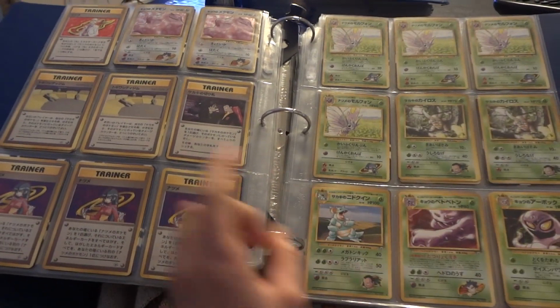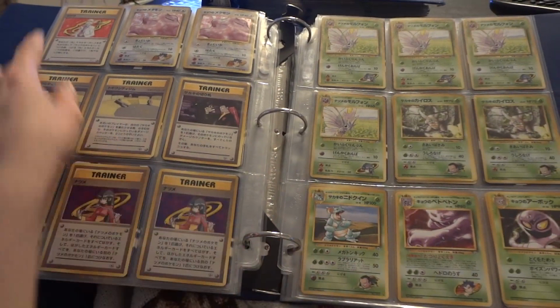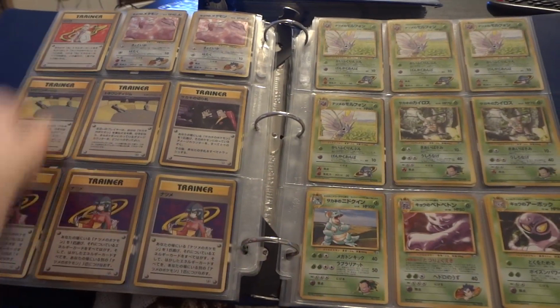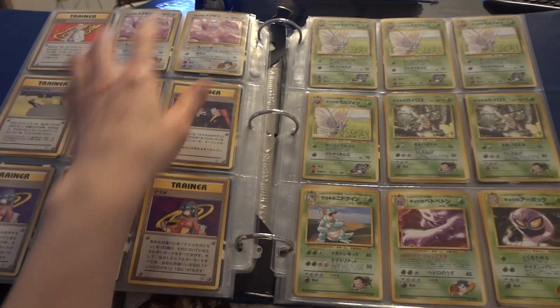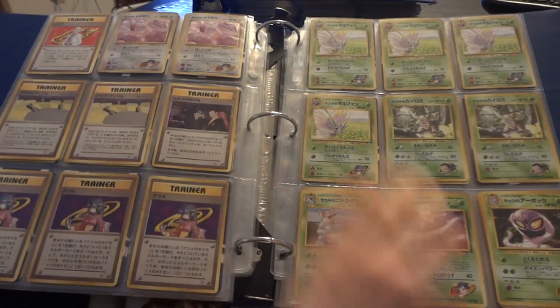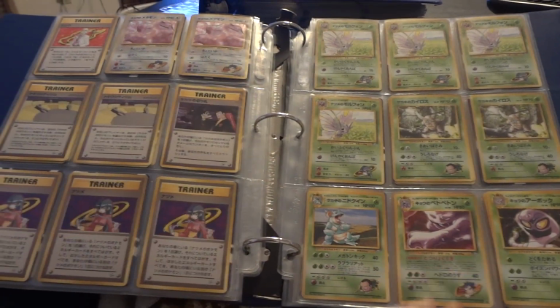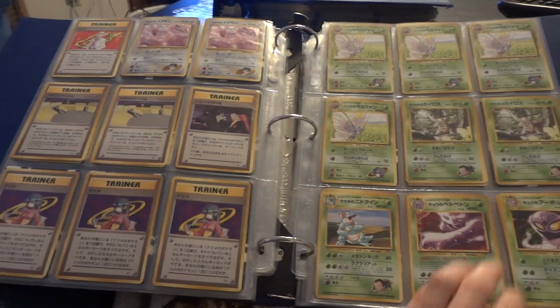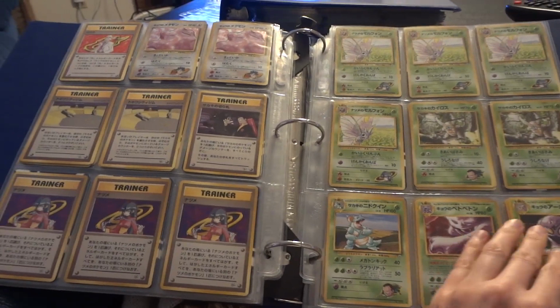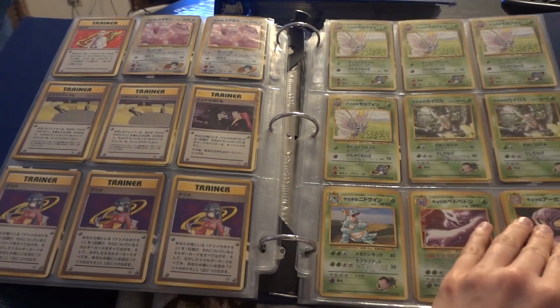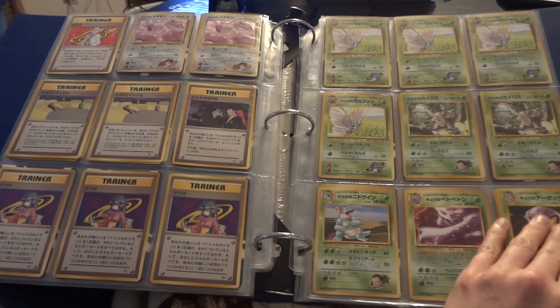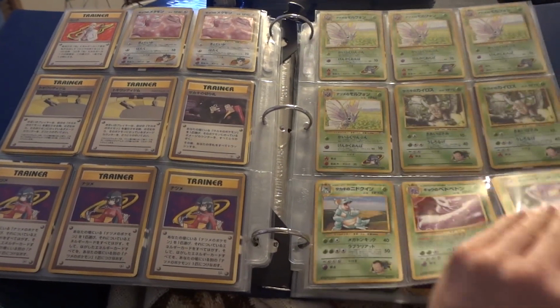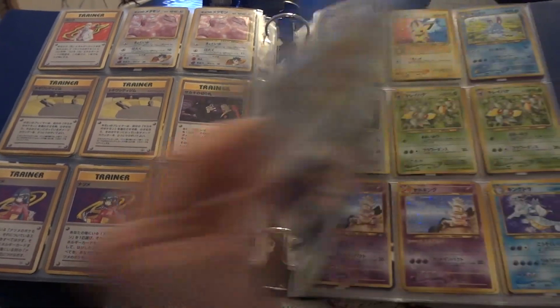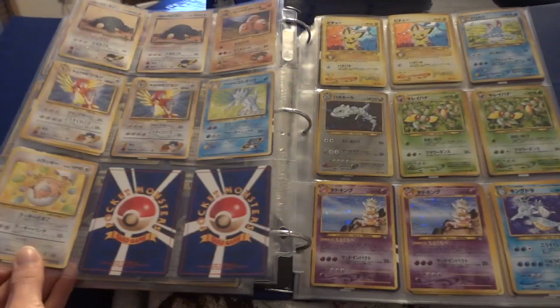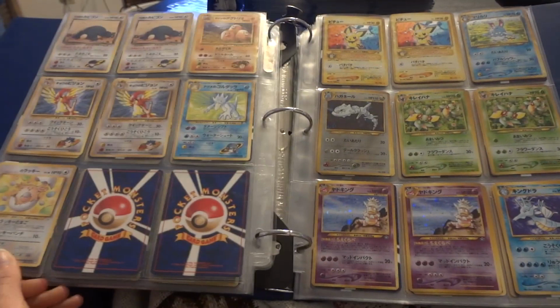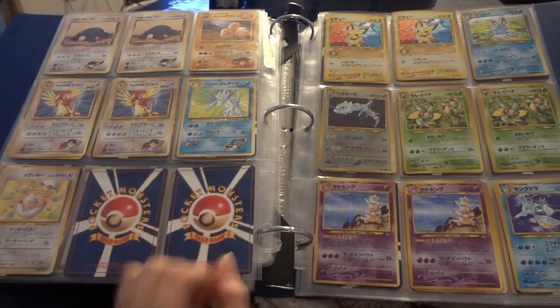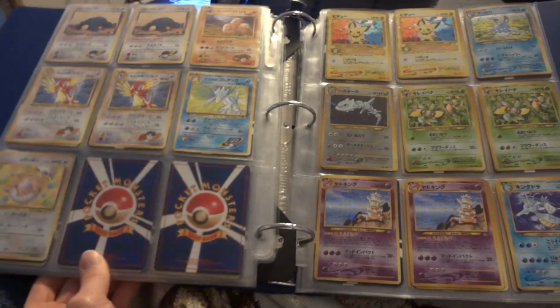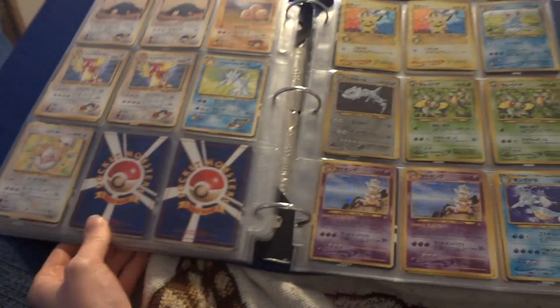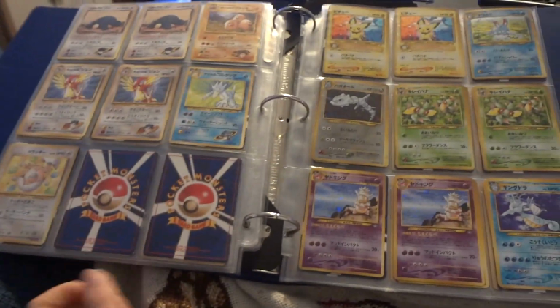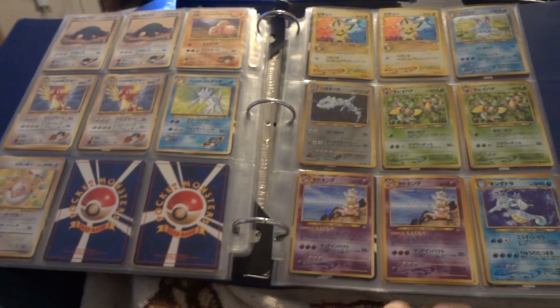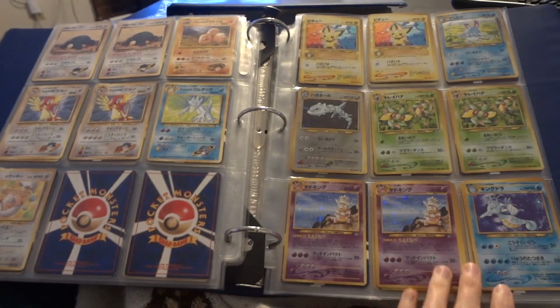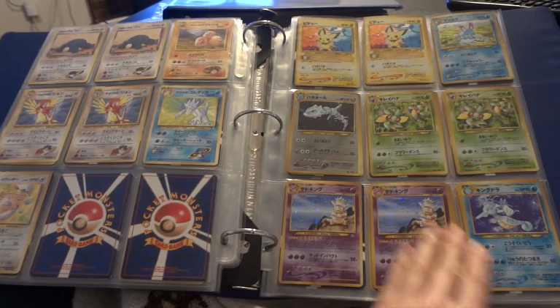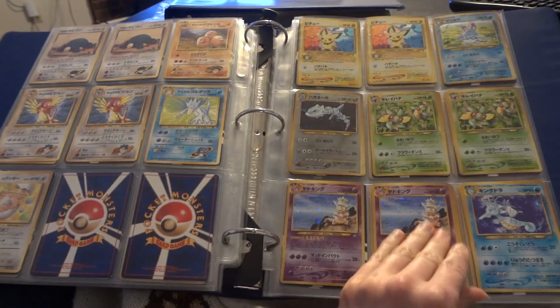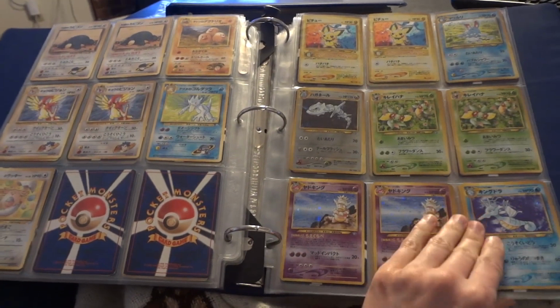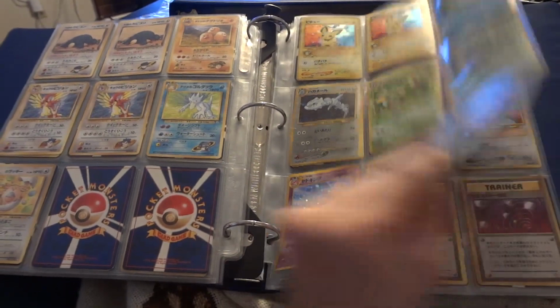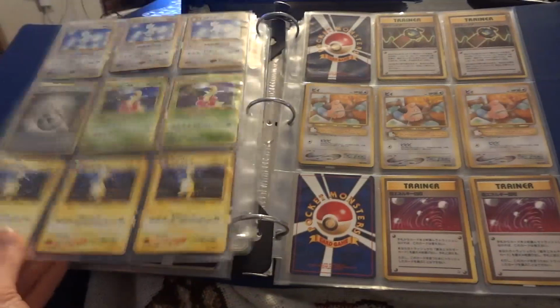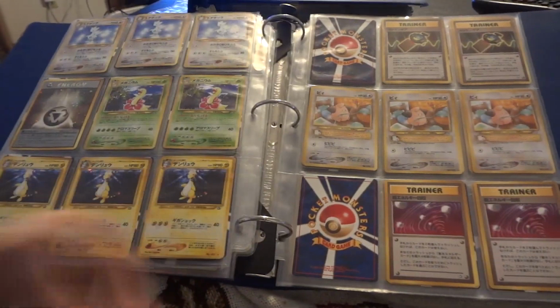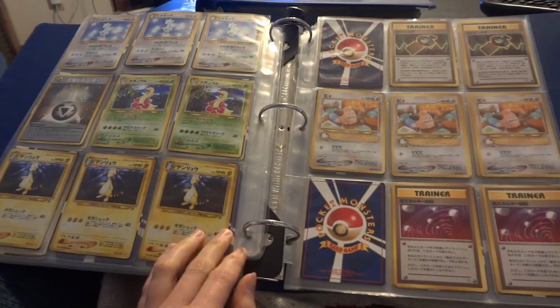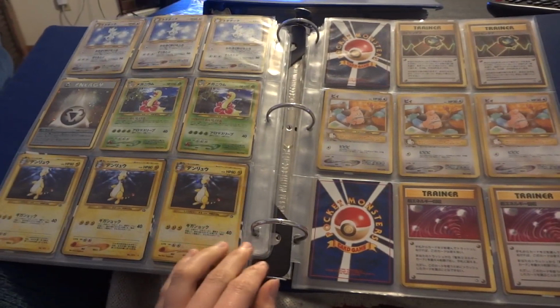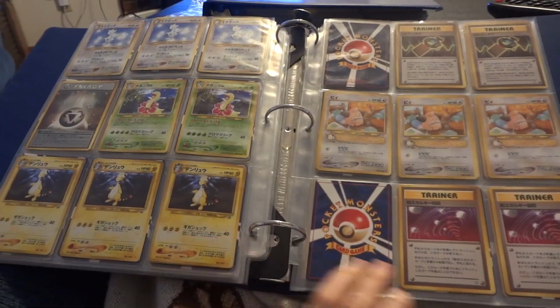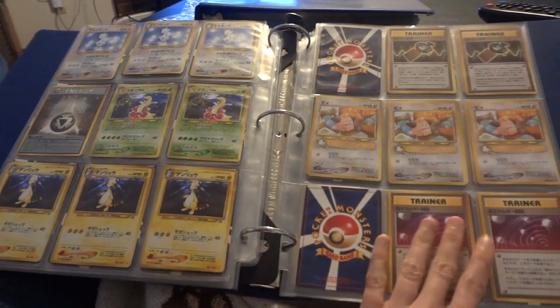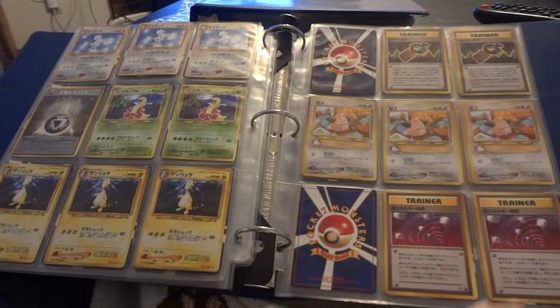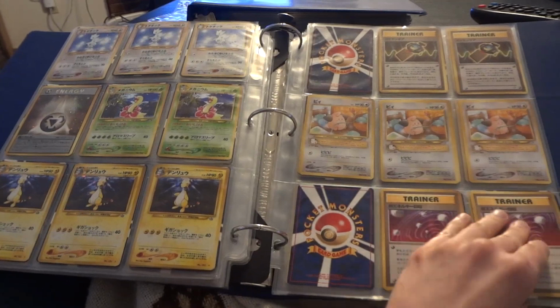Non-hollows are here. I think the only two hollows on this page are the Dittos. Genesis hollows, more hollows, and then non-hollows start over here.